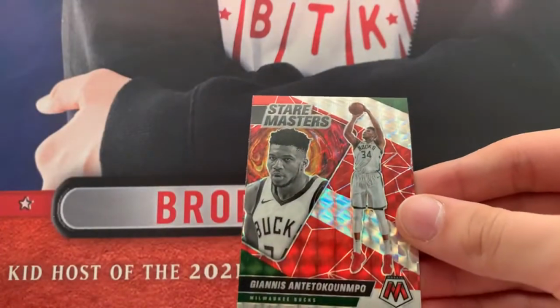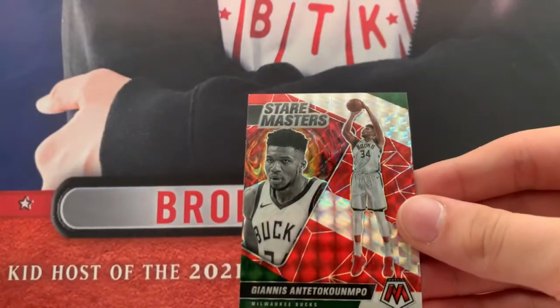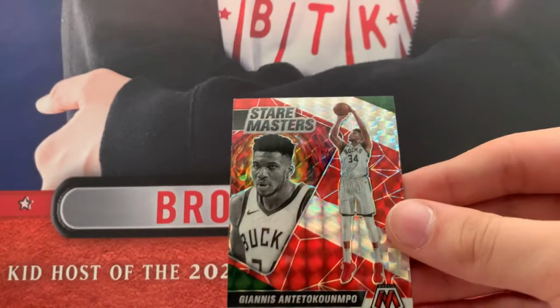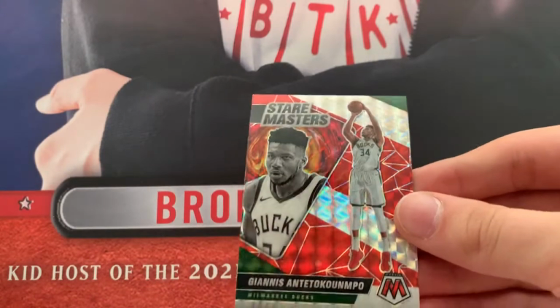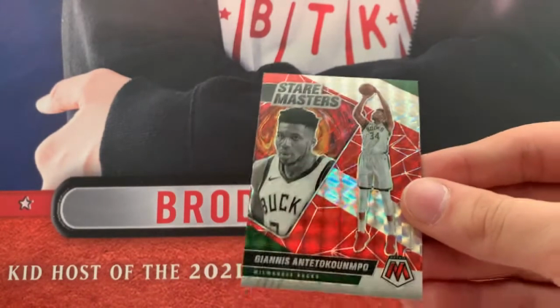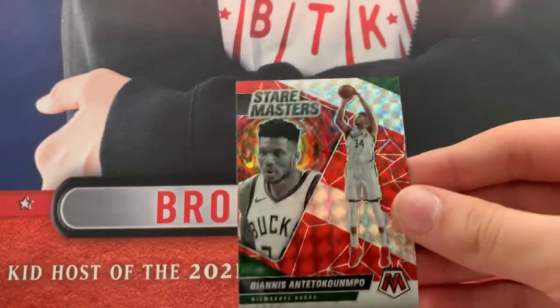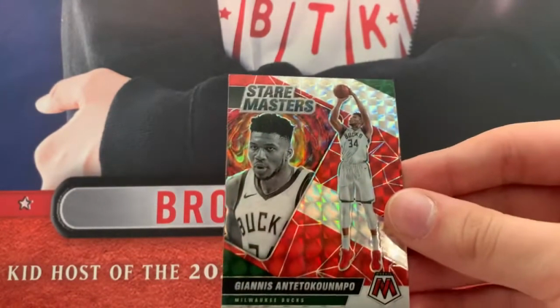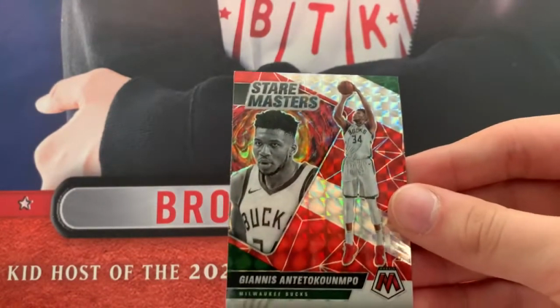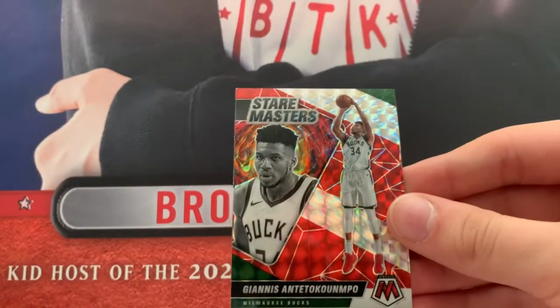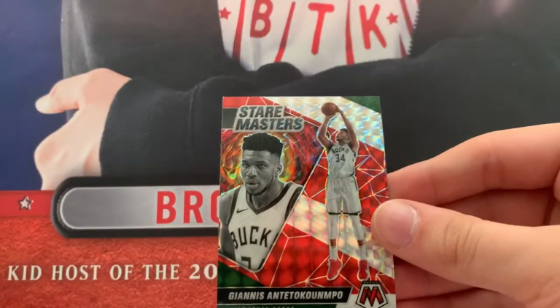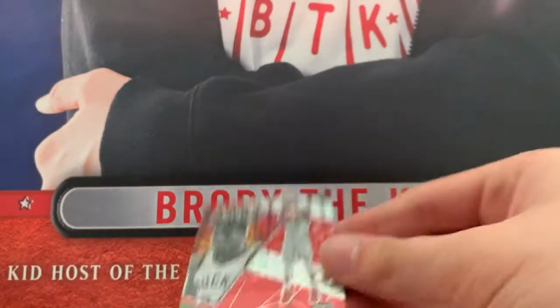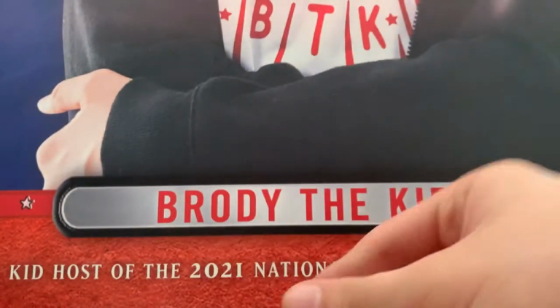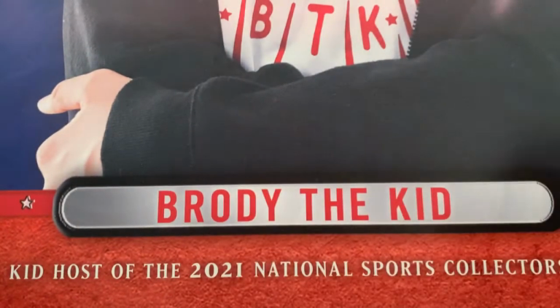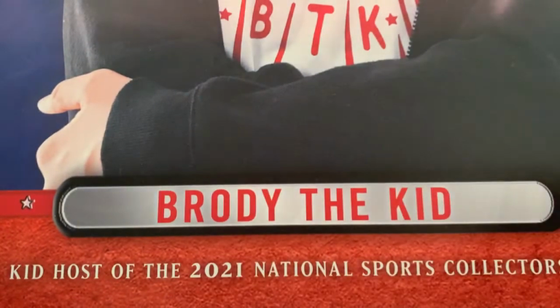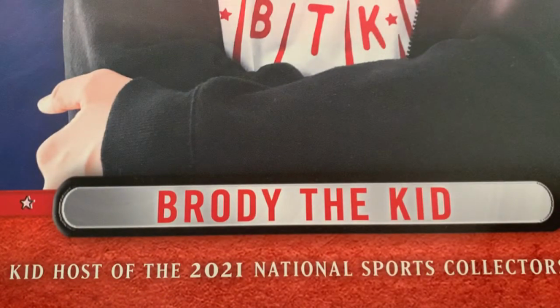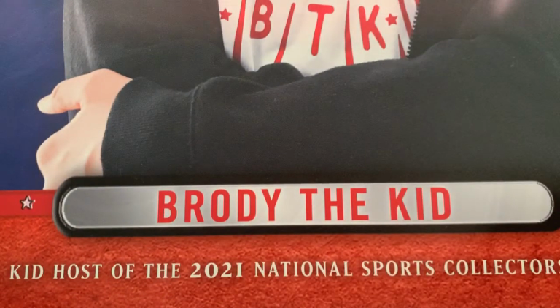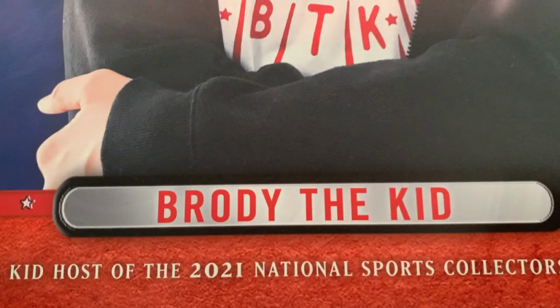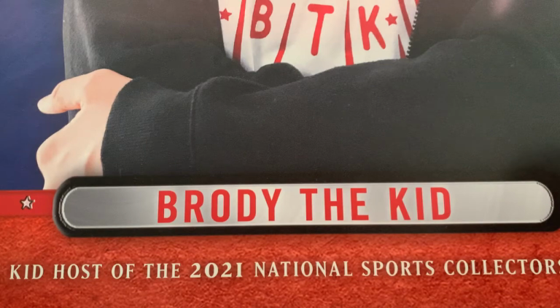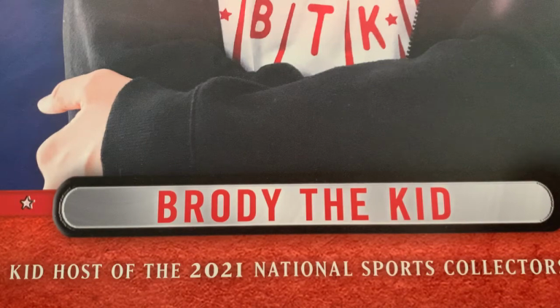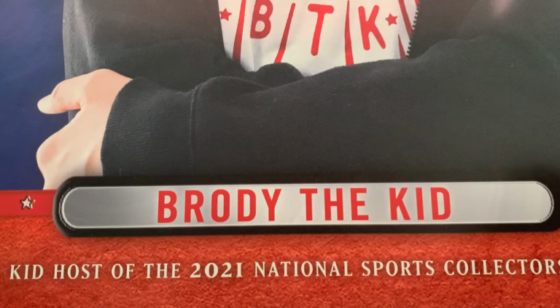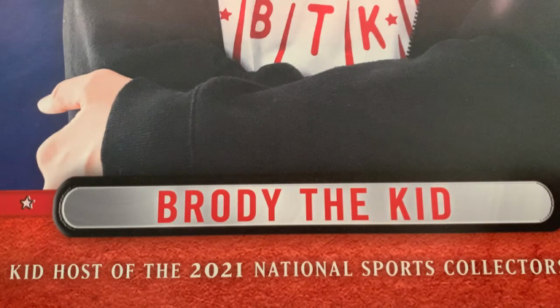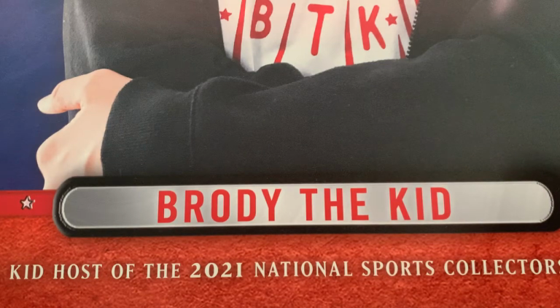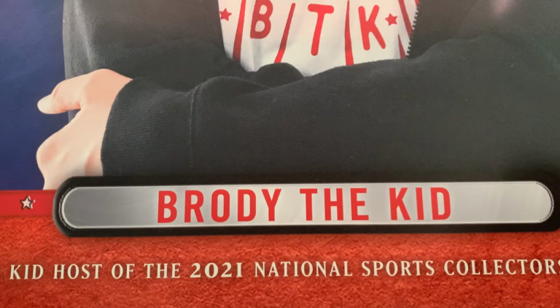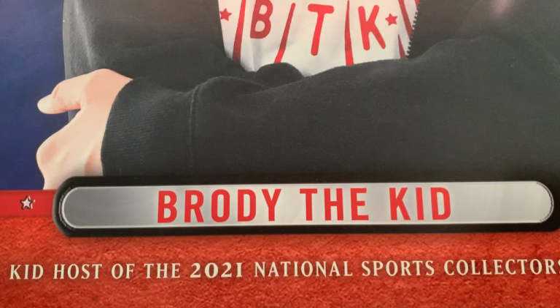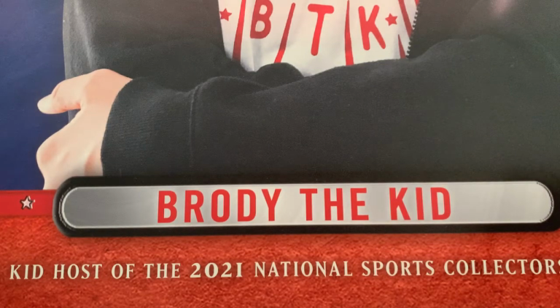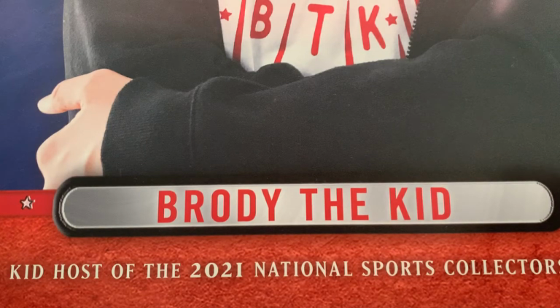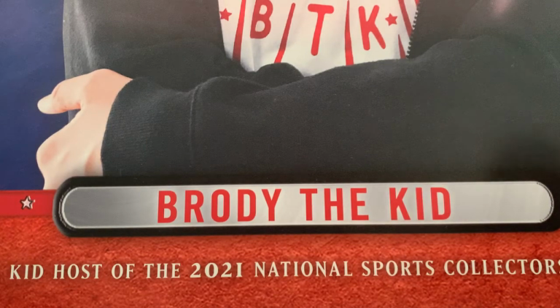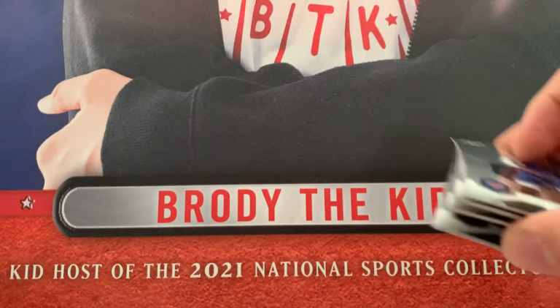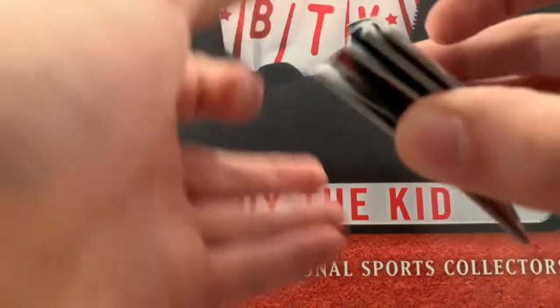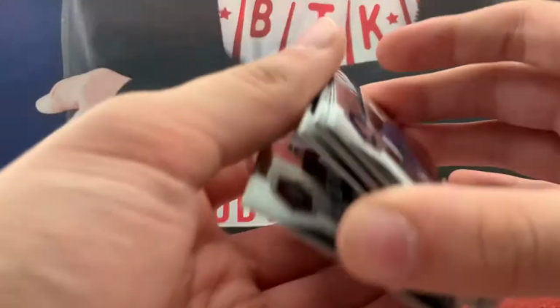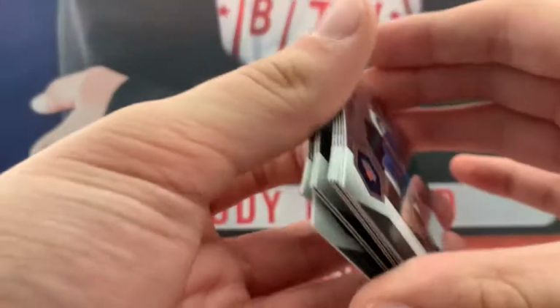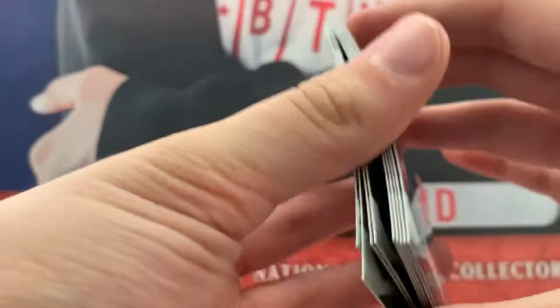Stairmasters Mosaic Giannis — I like that. I've got a bunch of these to go through, let's go through those.